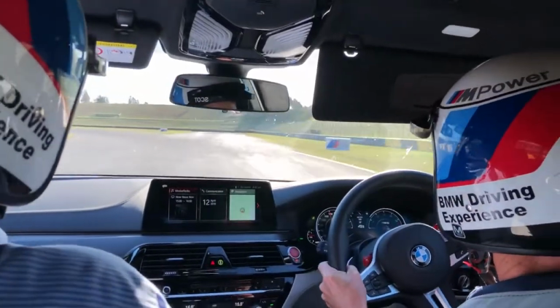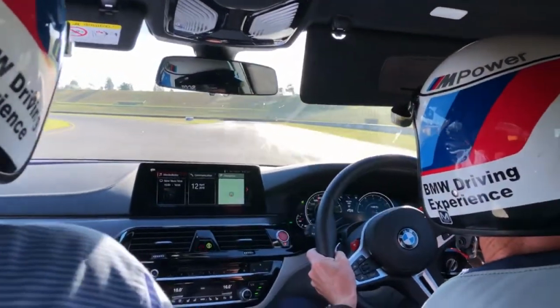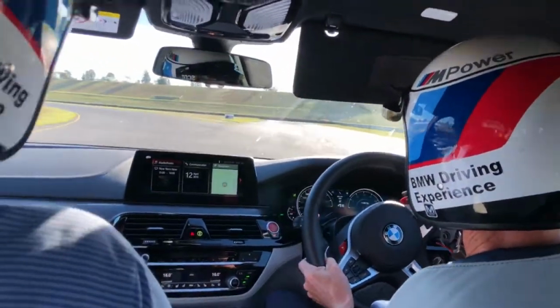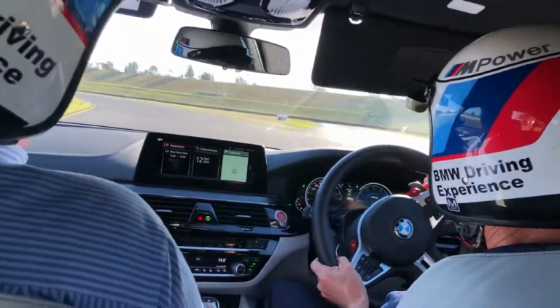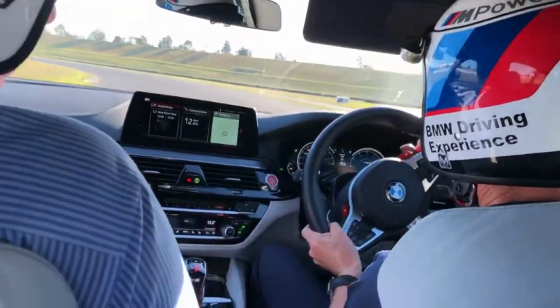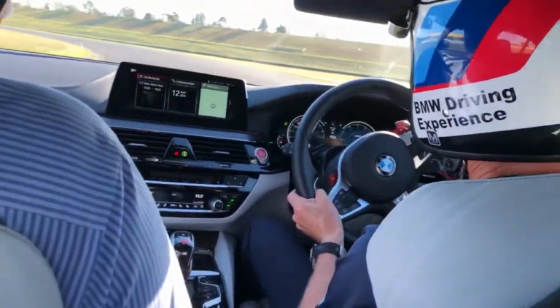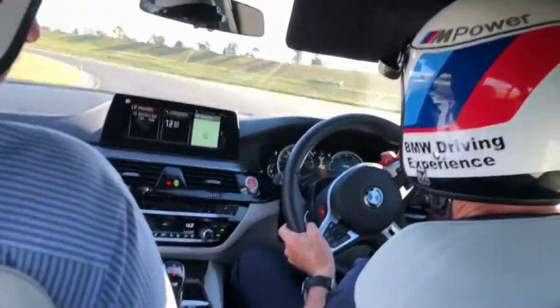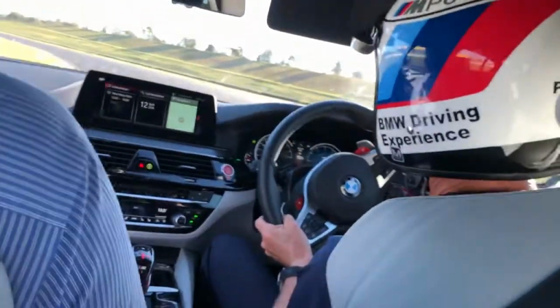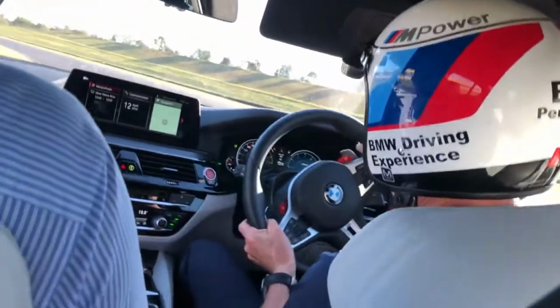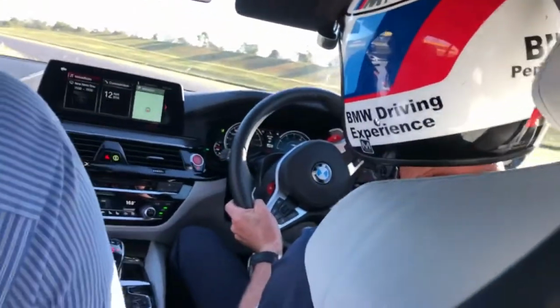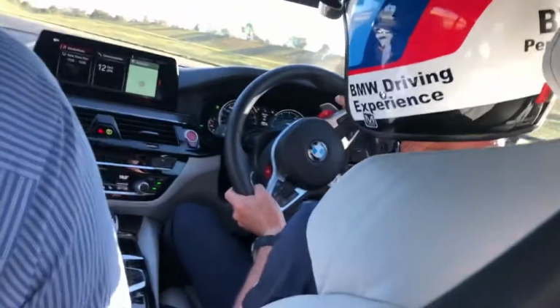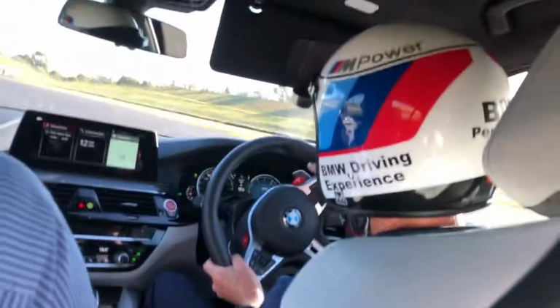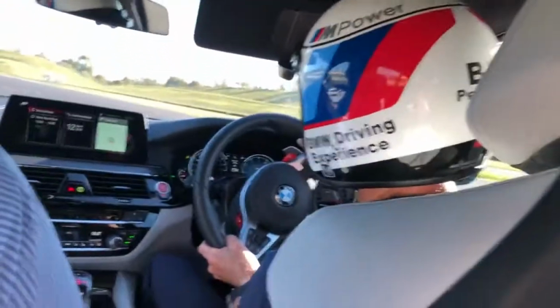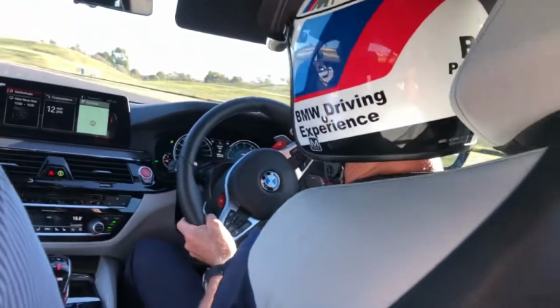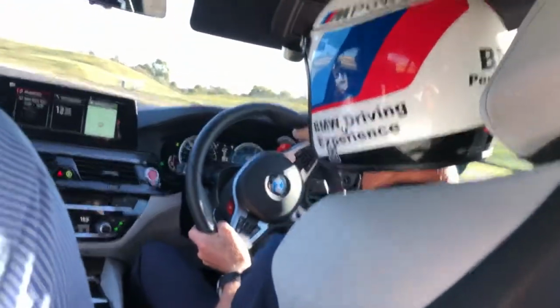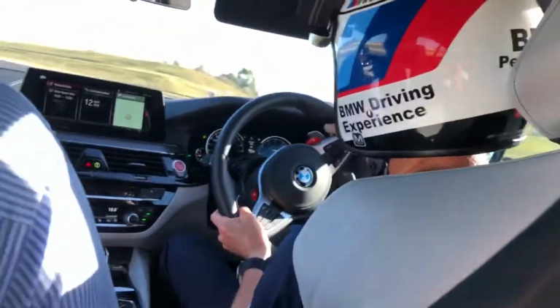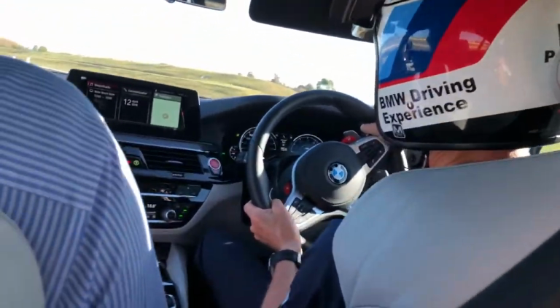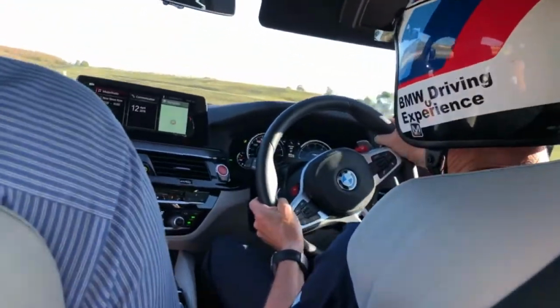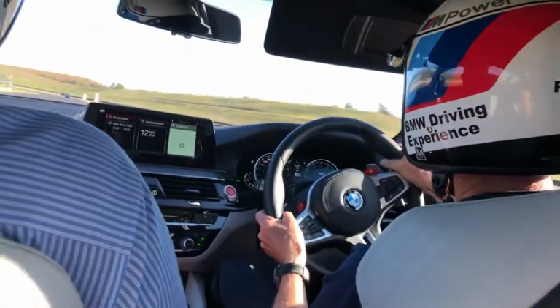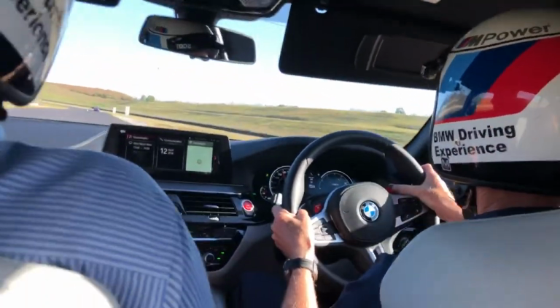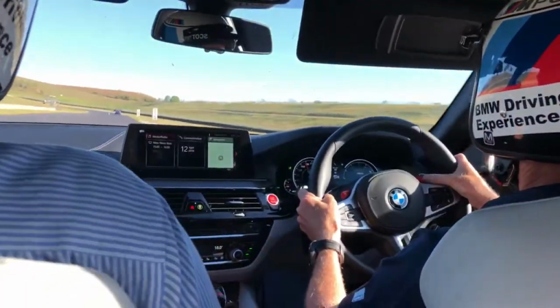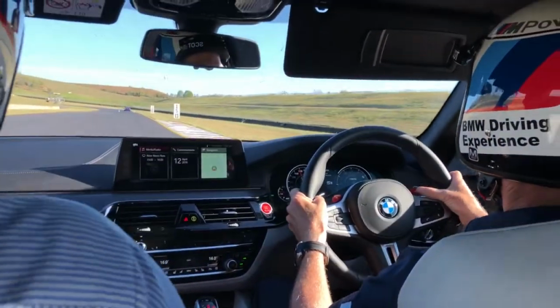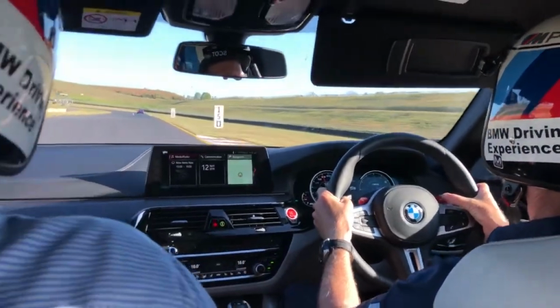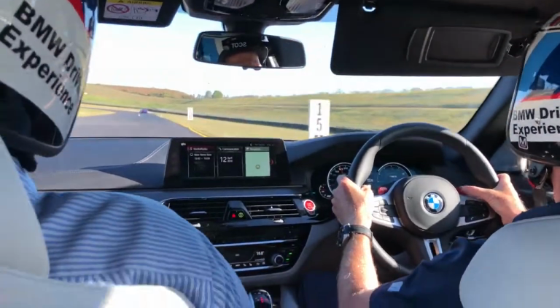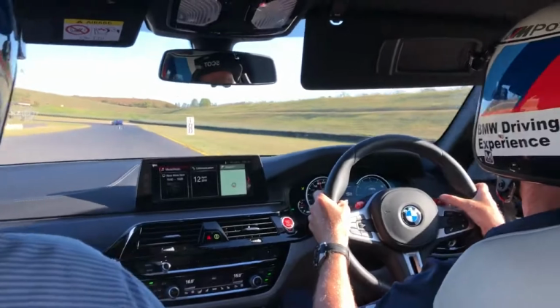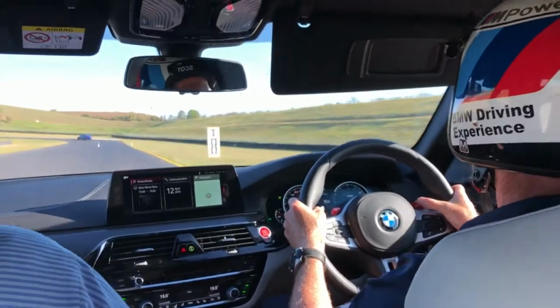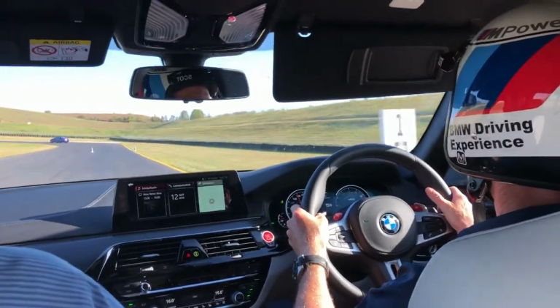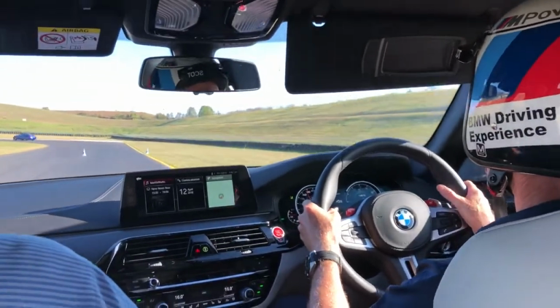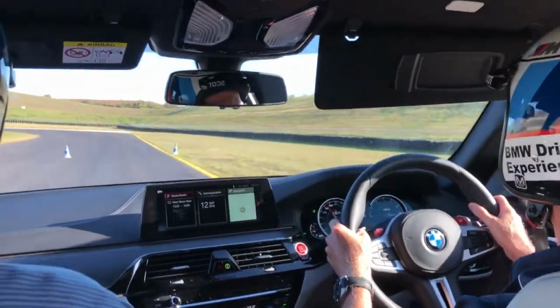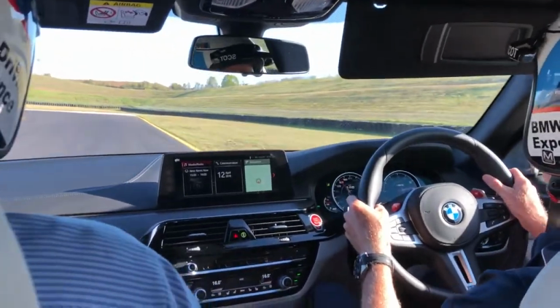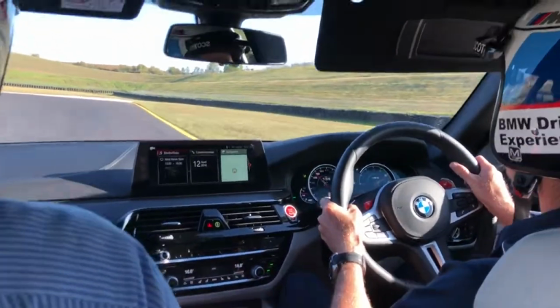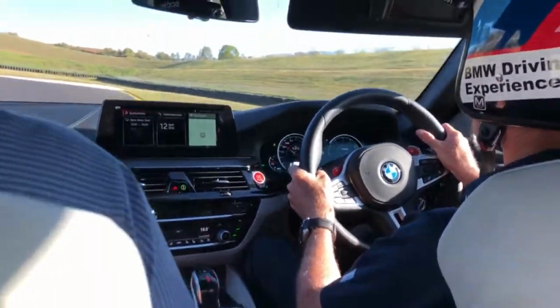2:28. Carbon ceramics on this? No, I don't think this one has. I didn't have a look, but I don't think it has — I can't feel it. Alright, so we're going to go two-wheel drive, traction off now.